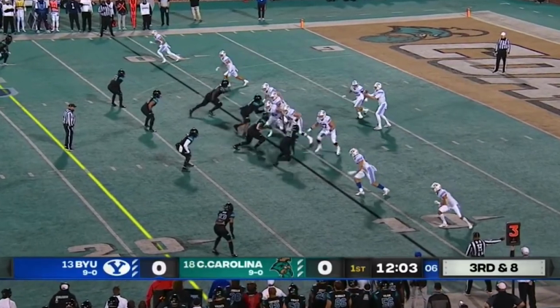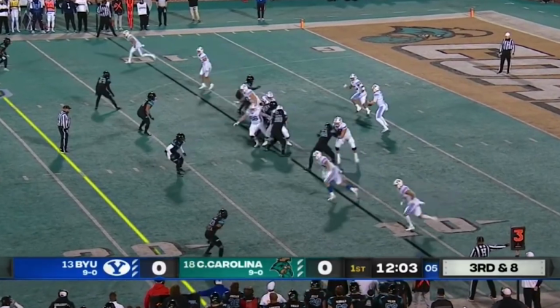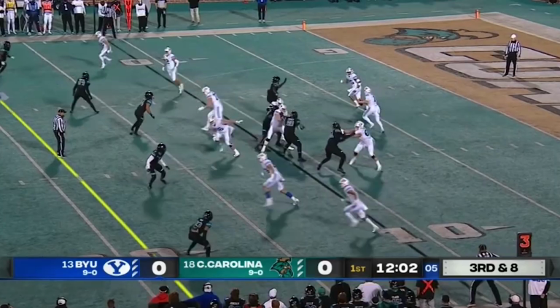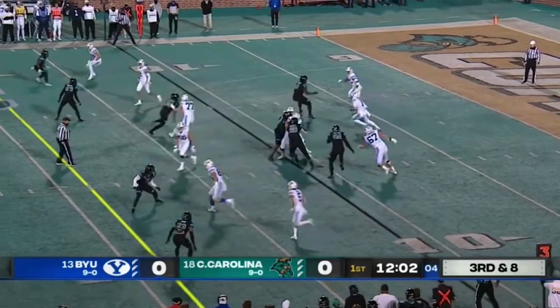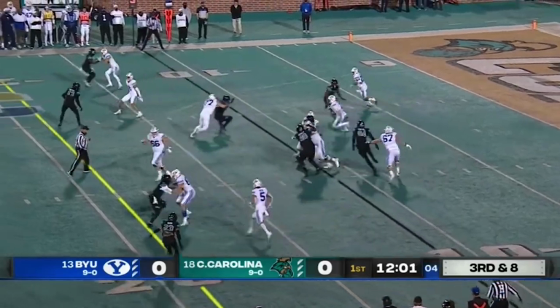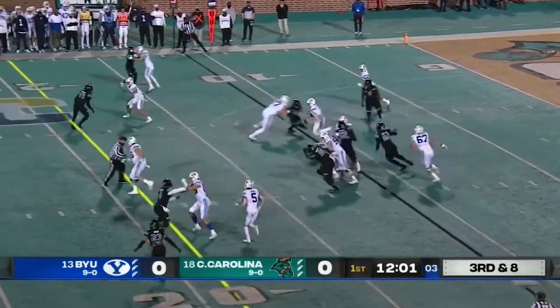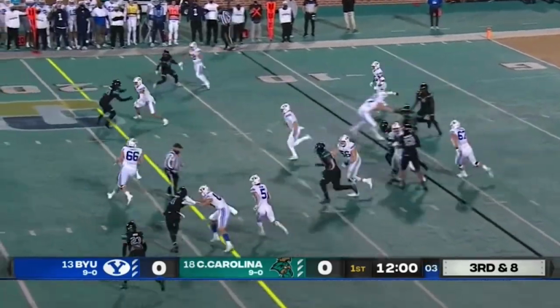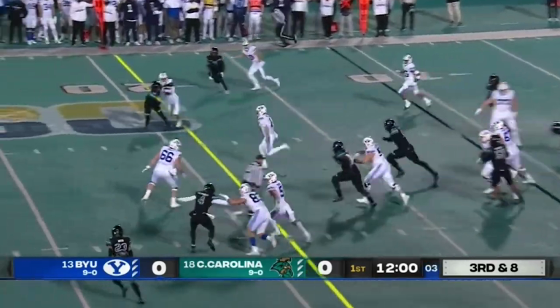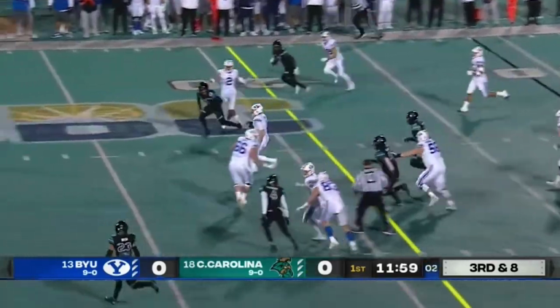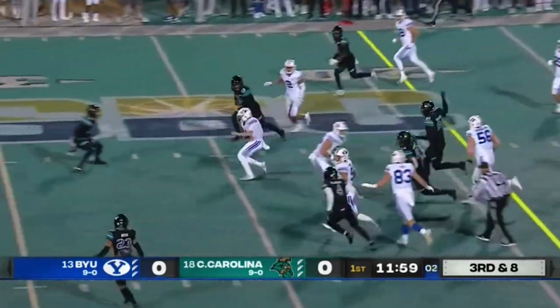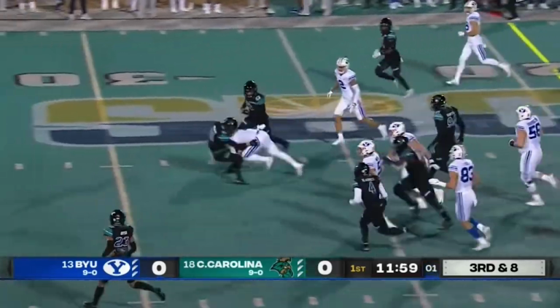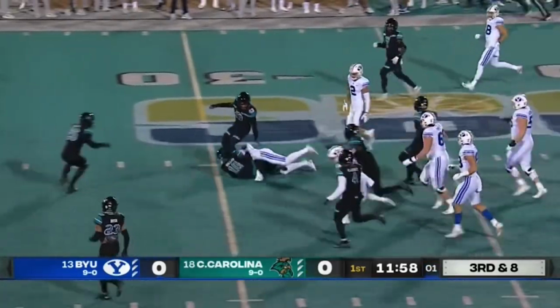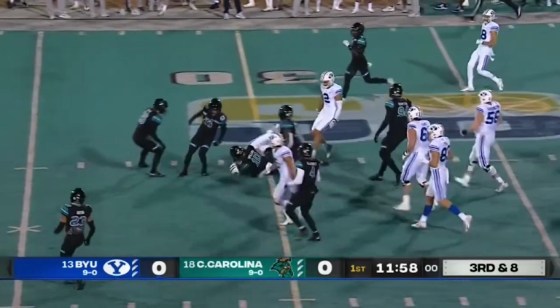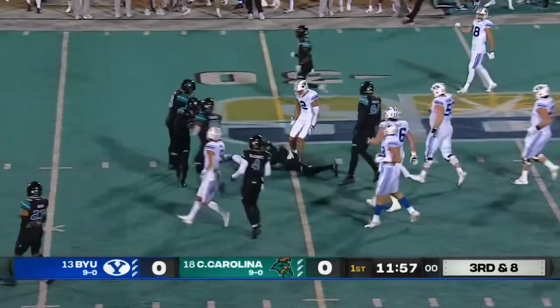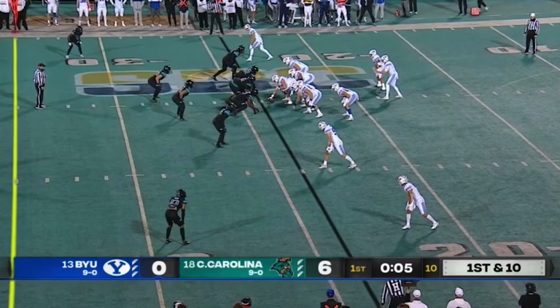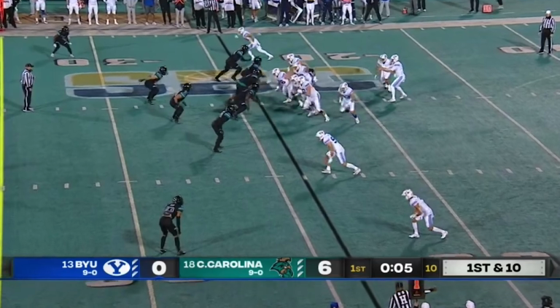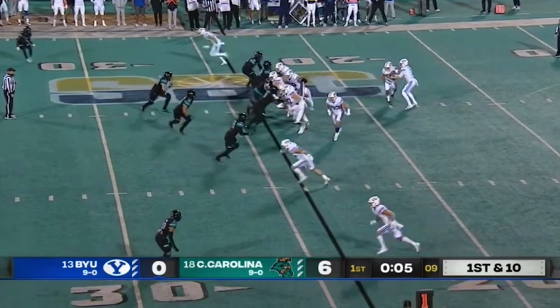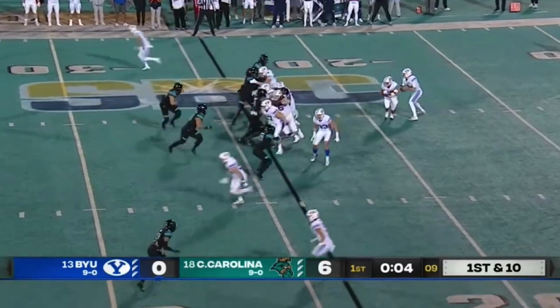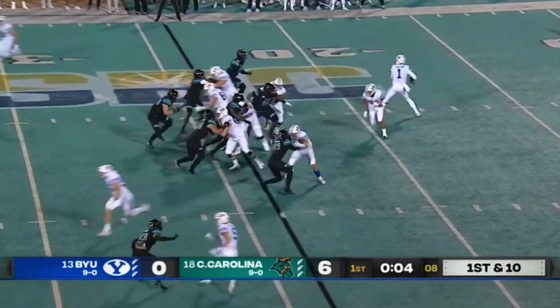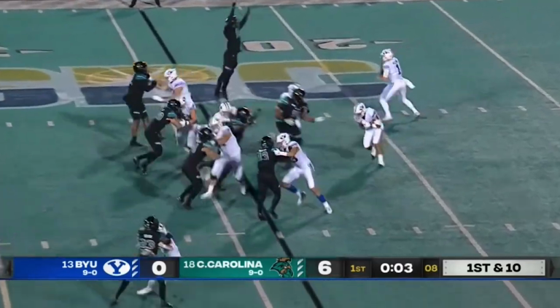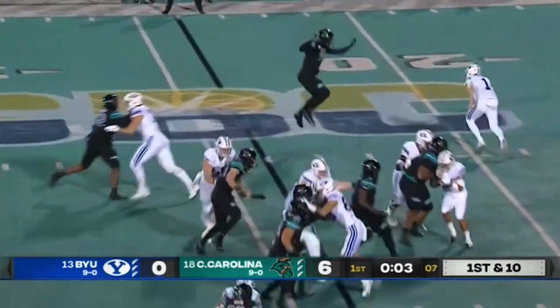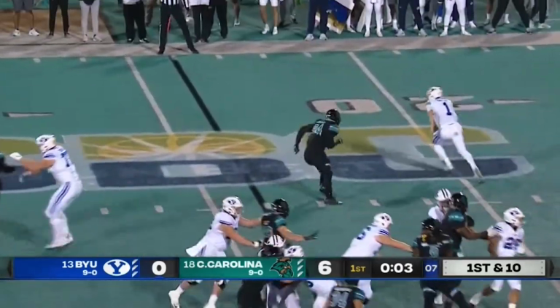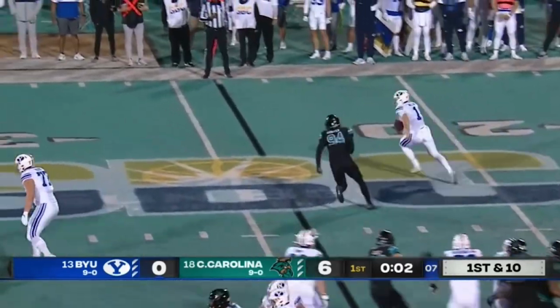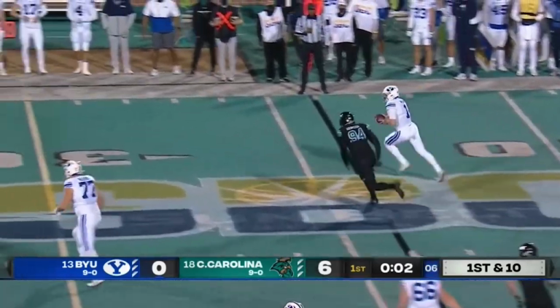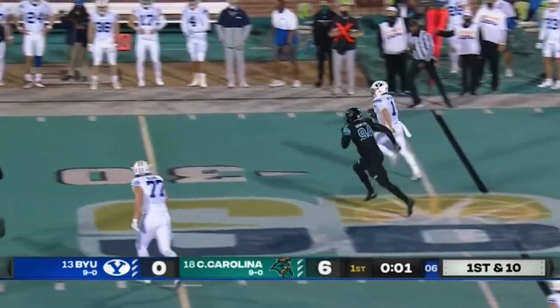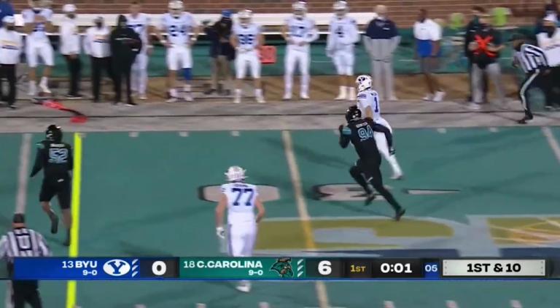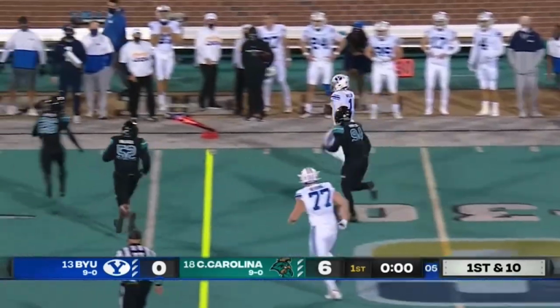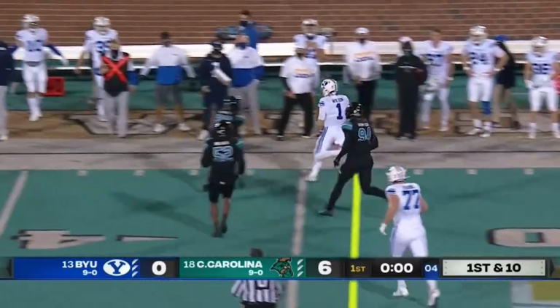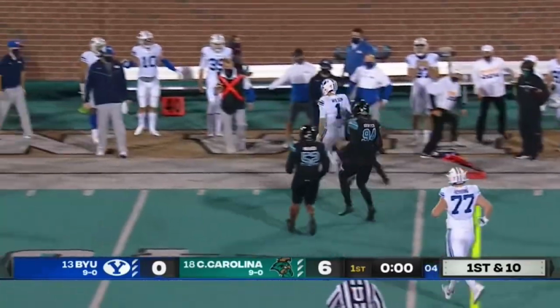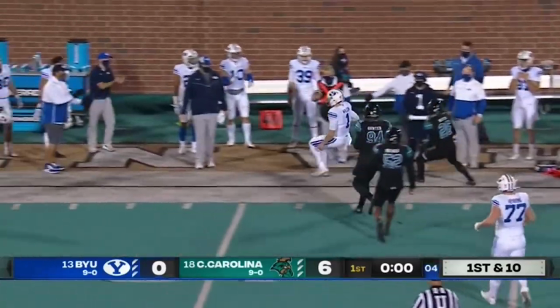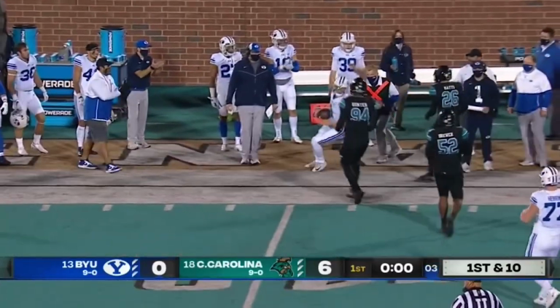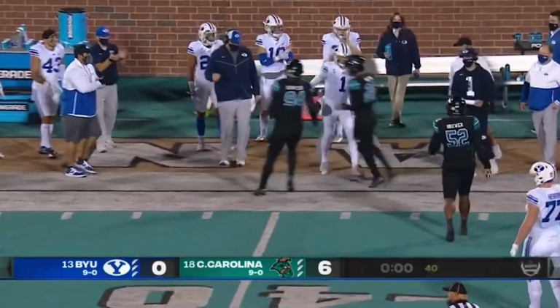Shotgun snap to Wilson, option to the right — takes off and he's got the first down. Zach then runs helmet-first into a defender. Pulls it away from Algier, fakes a pass and takes off, runs out of bounds with a first down at the final play of the first quarter.